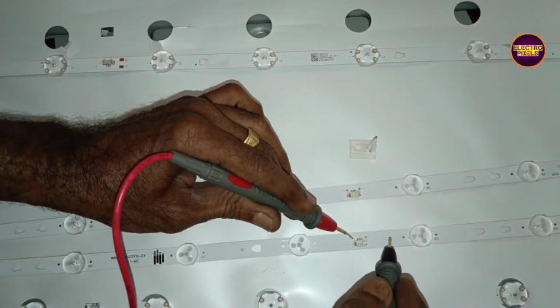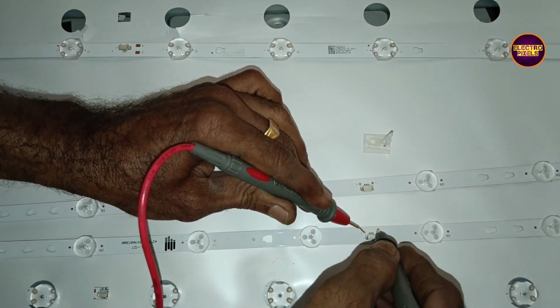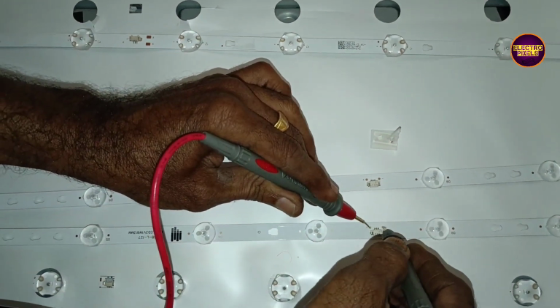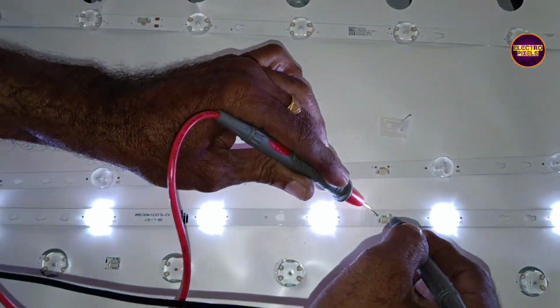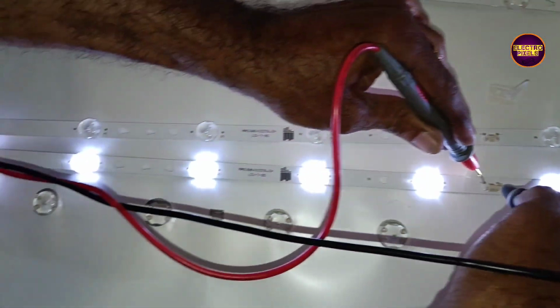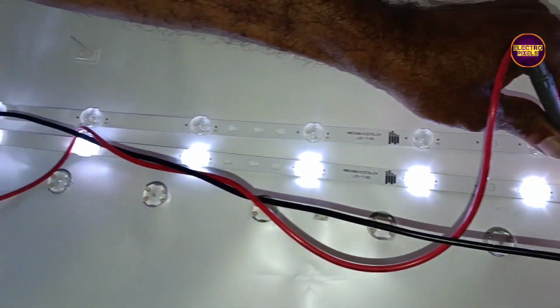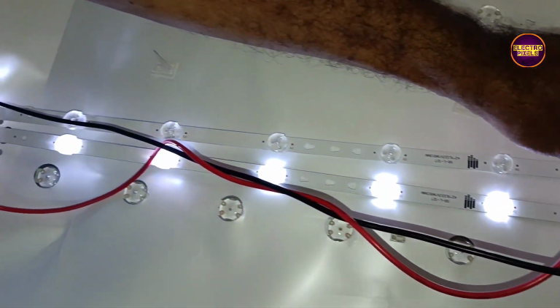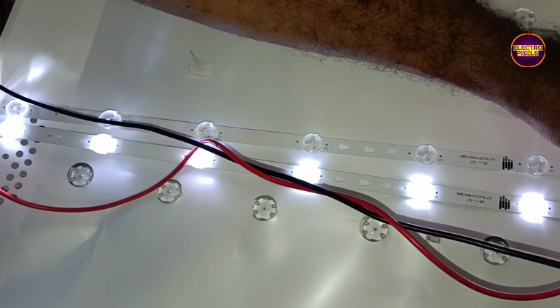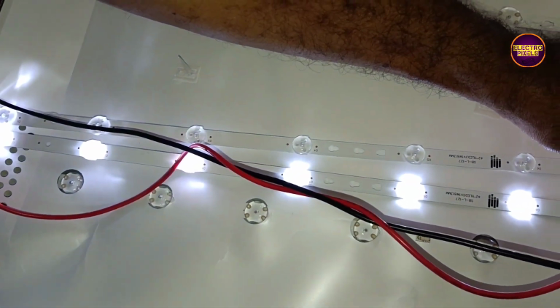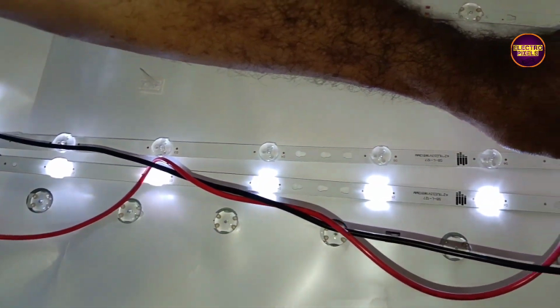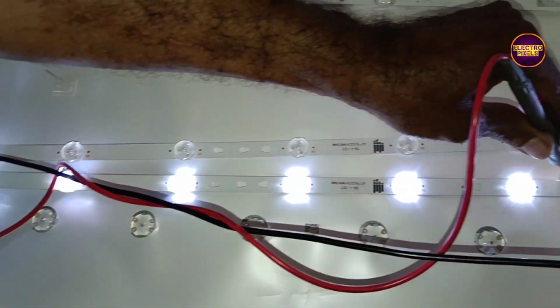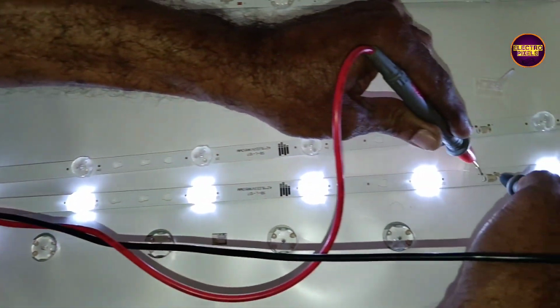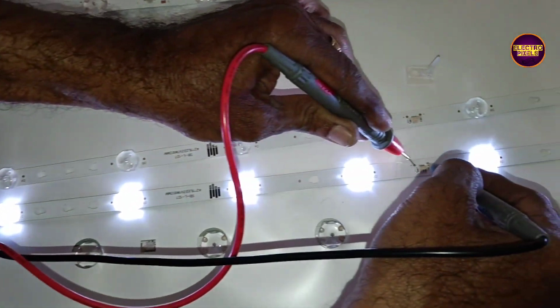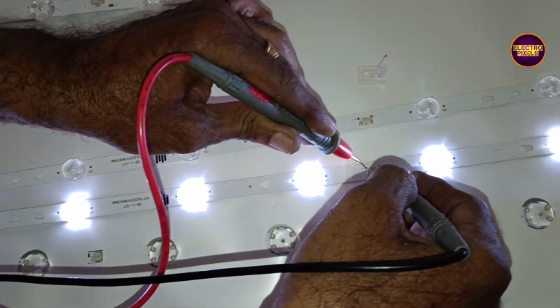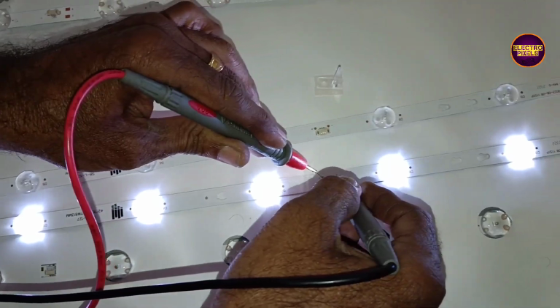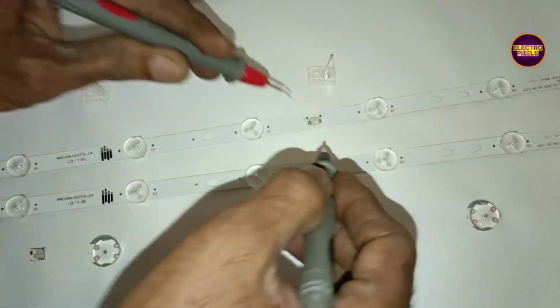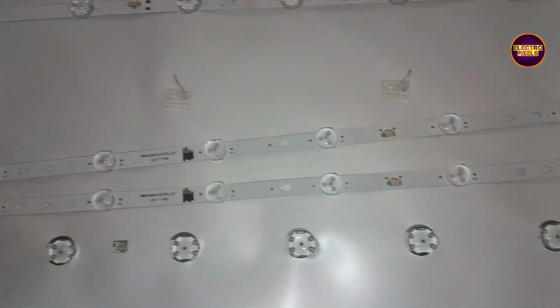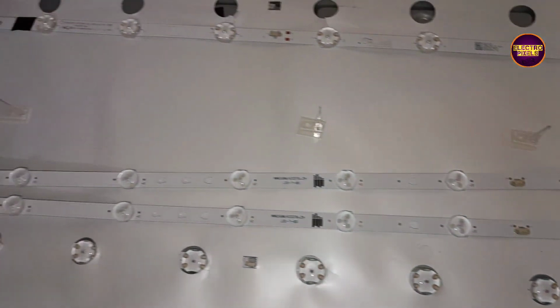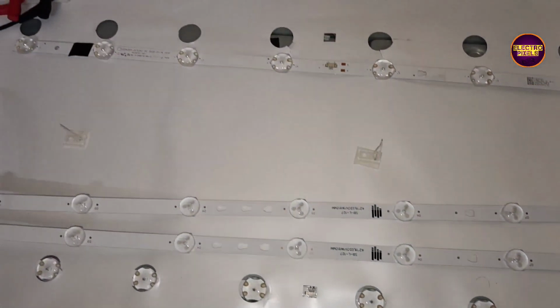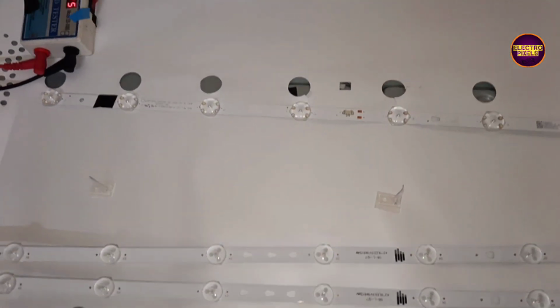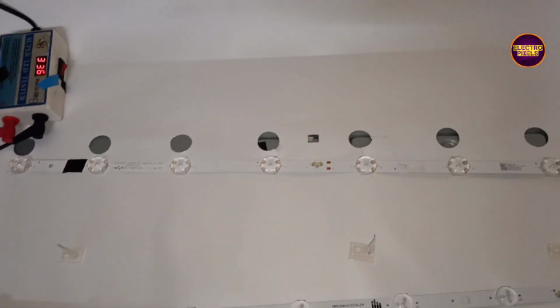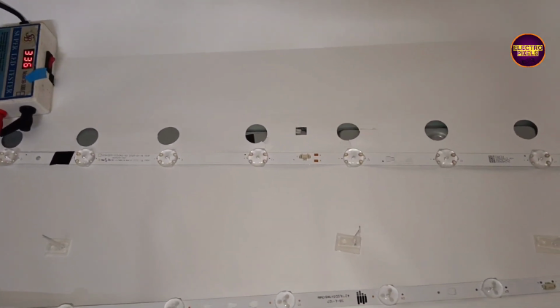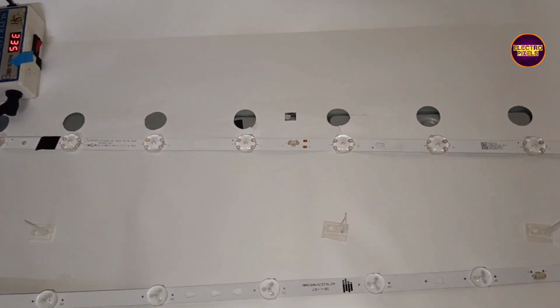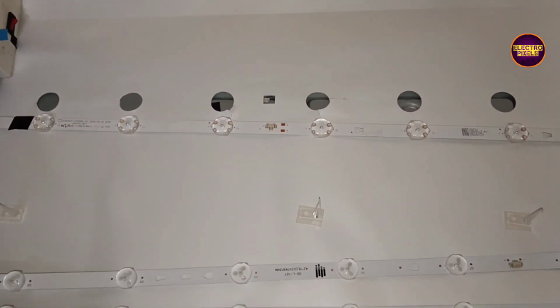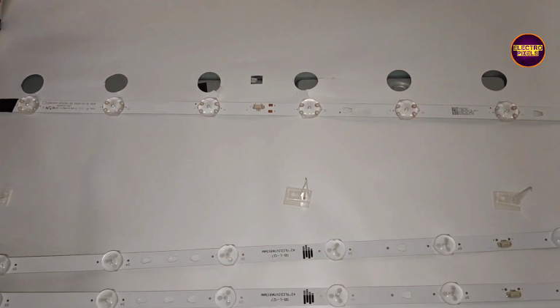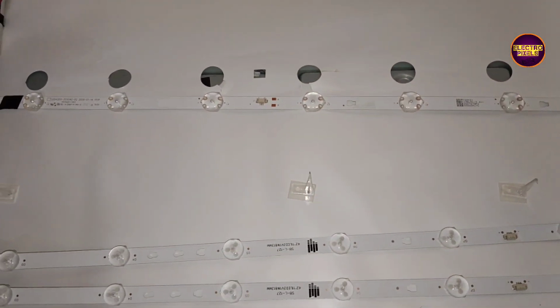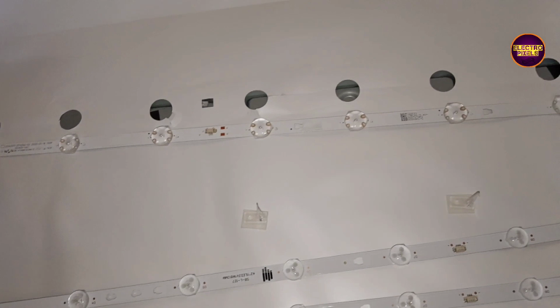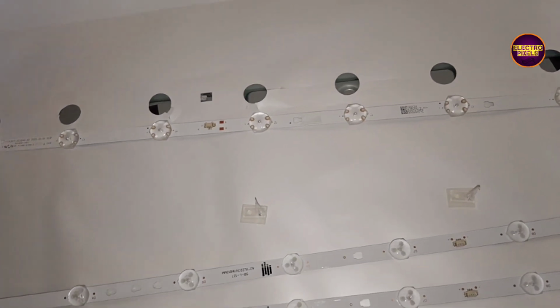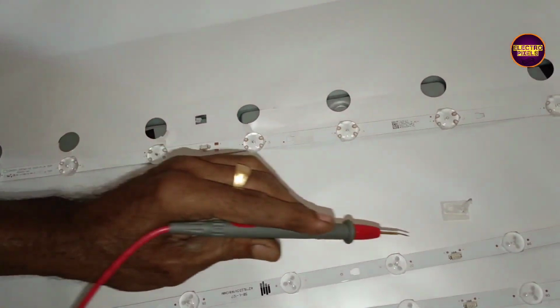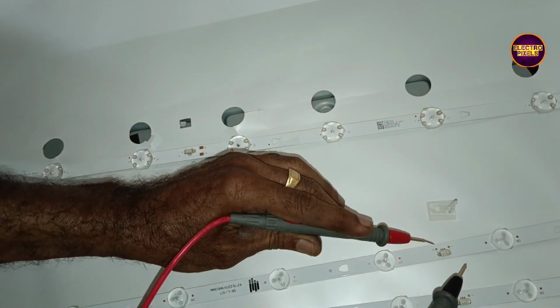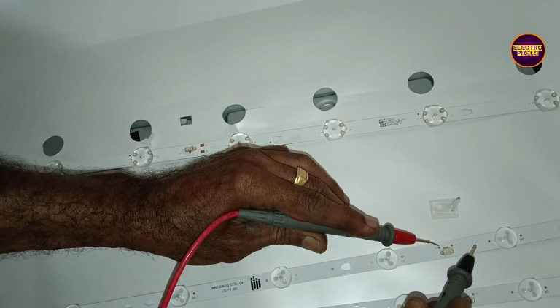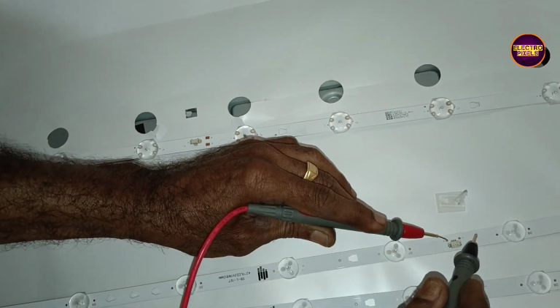As we discussed earlier in previous videos, while troubleshooting backlight related faults it's always recommended to choose the permanent solution, and the permanent solution is entire backlight replacement. Here are the two new backlight strips for replacement.